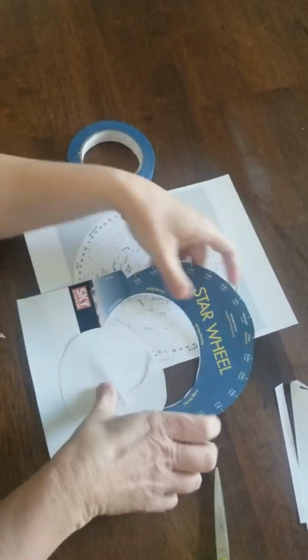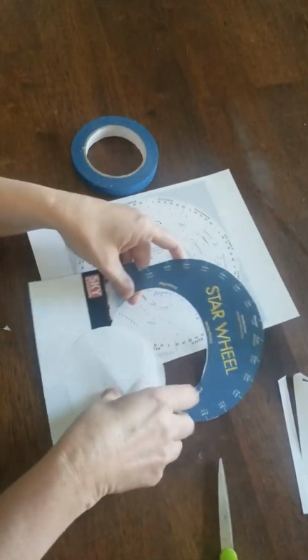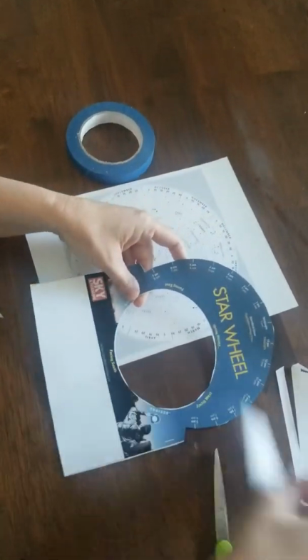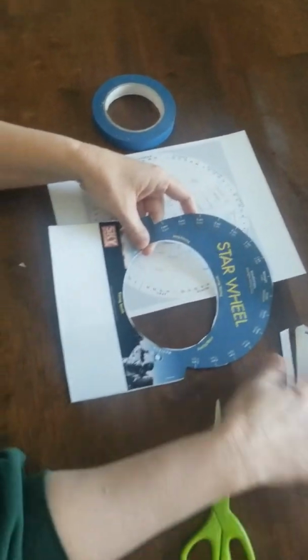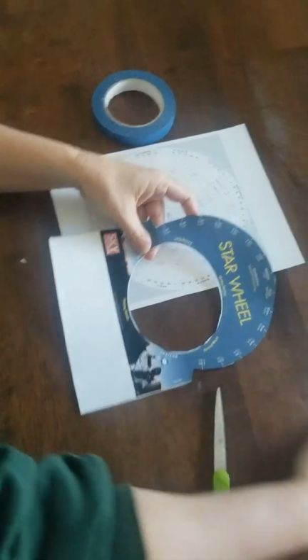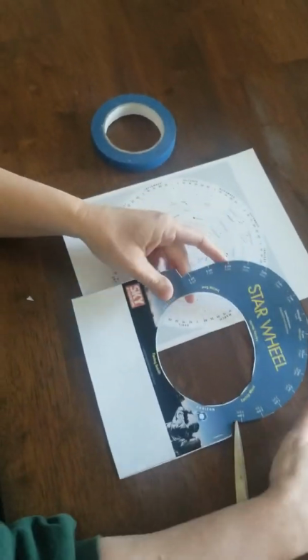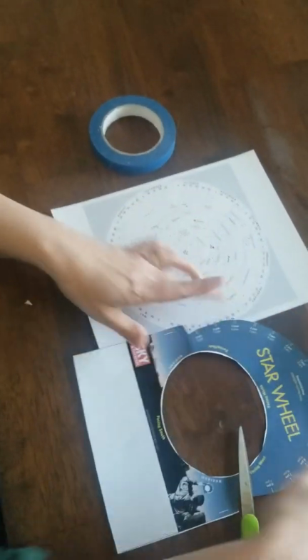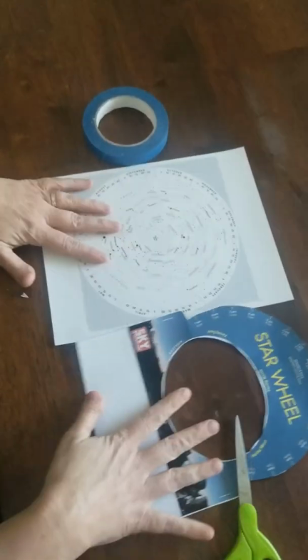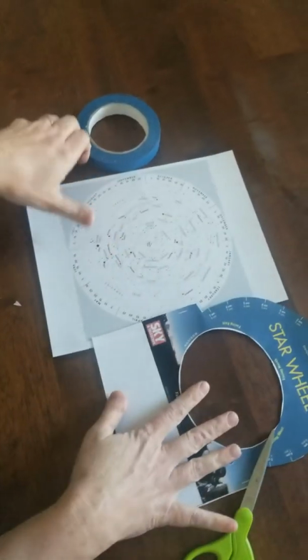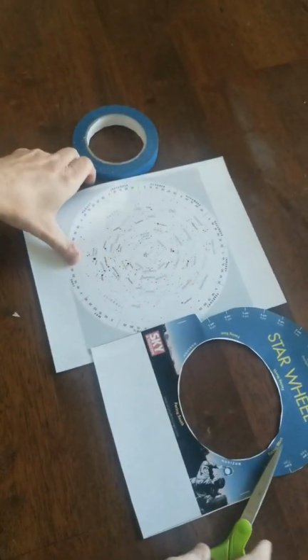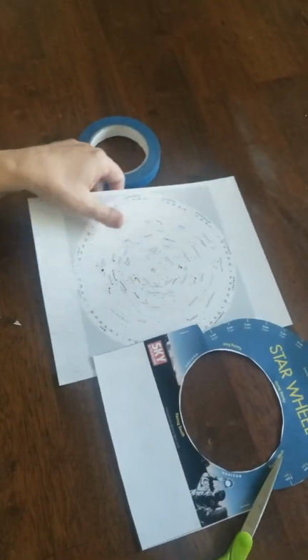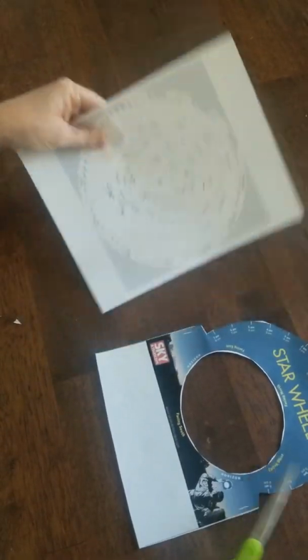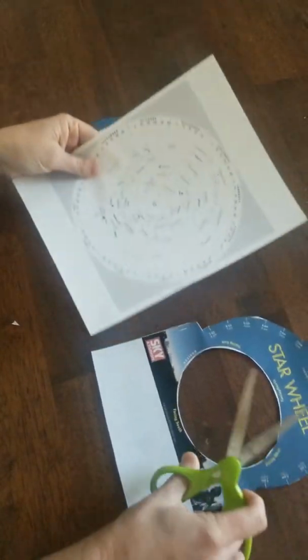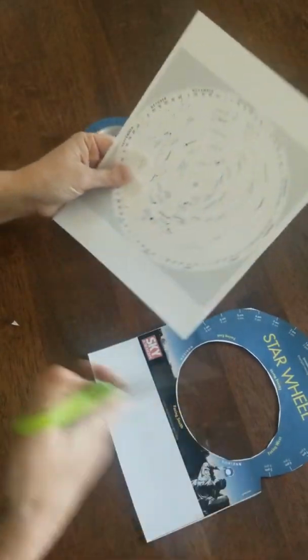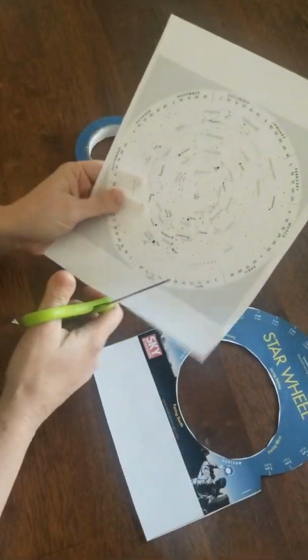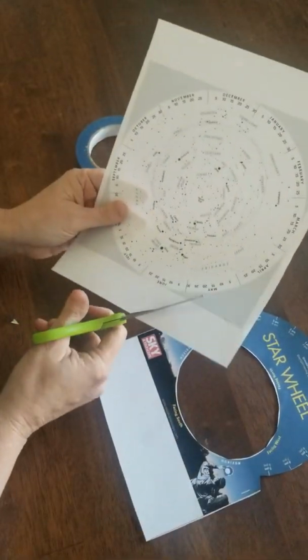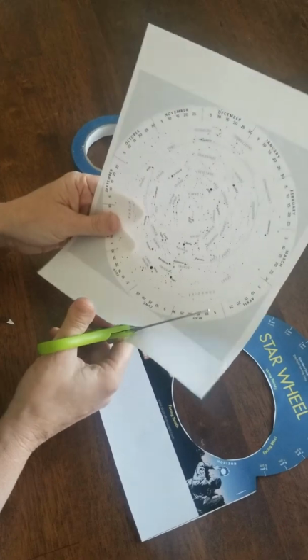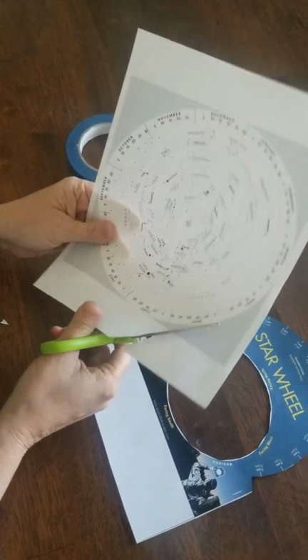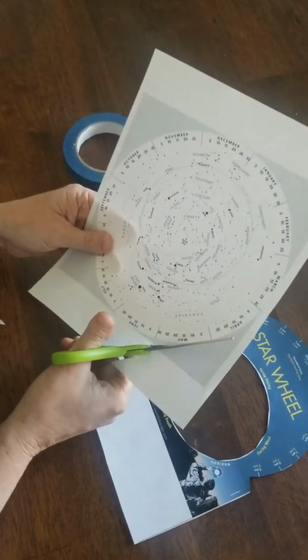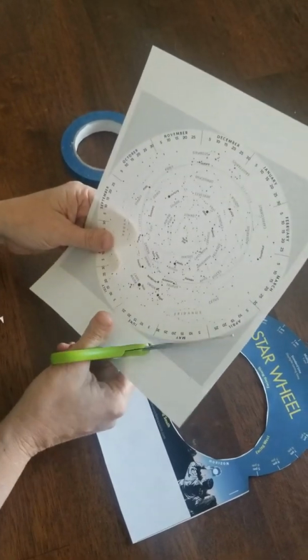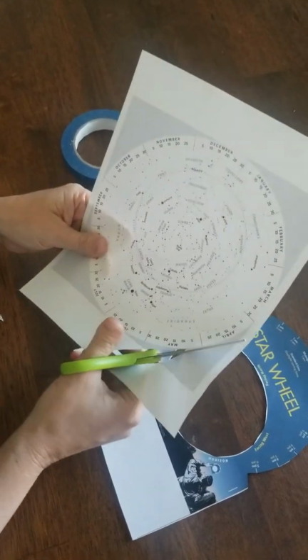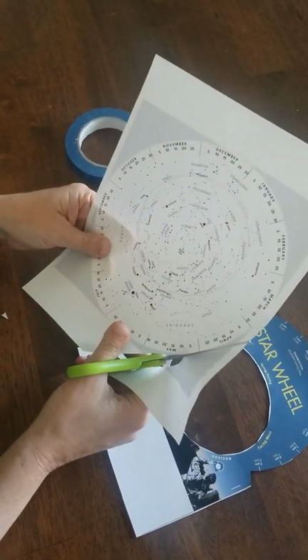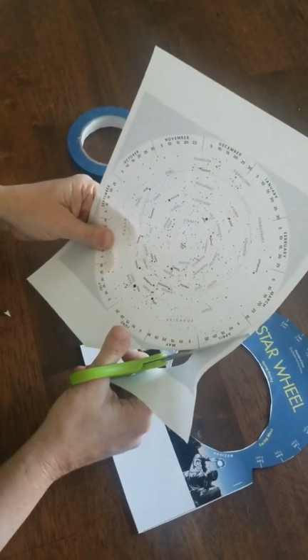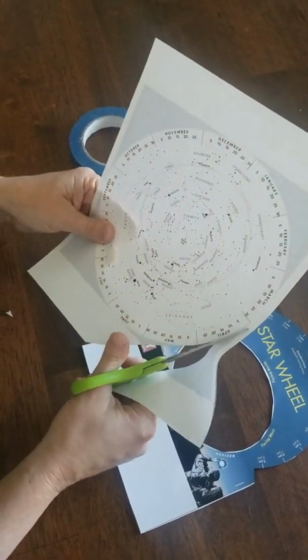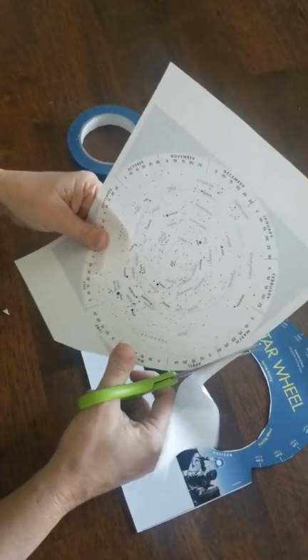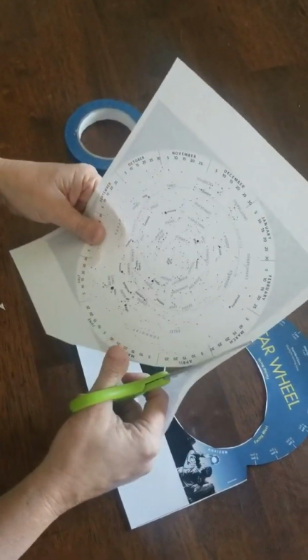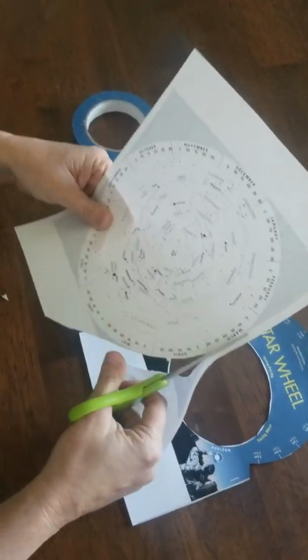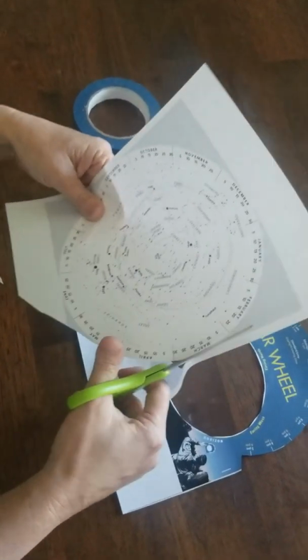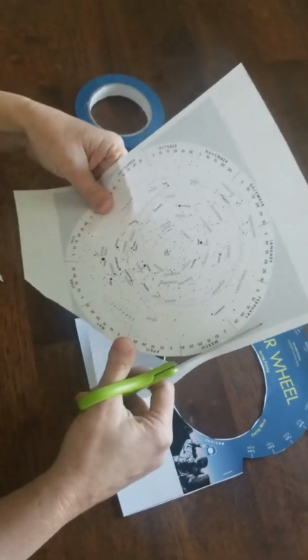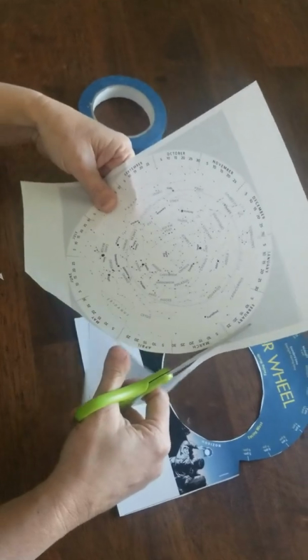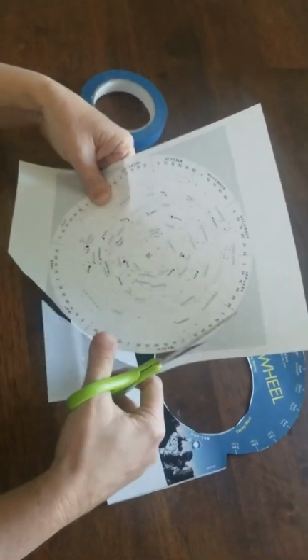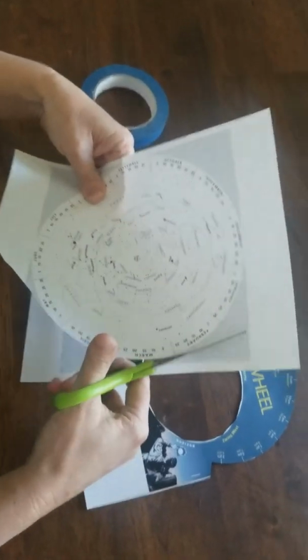Okay, so that sheet is done — cut that out. And then on this side of things, you want to cut out the white circle all the way around.